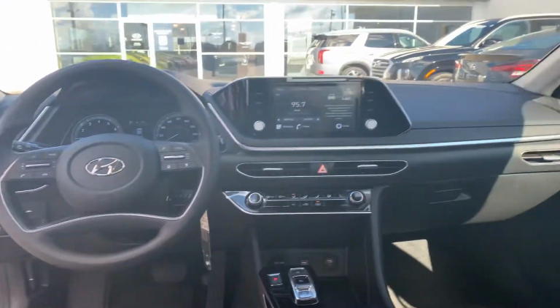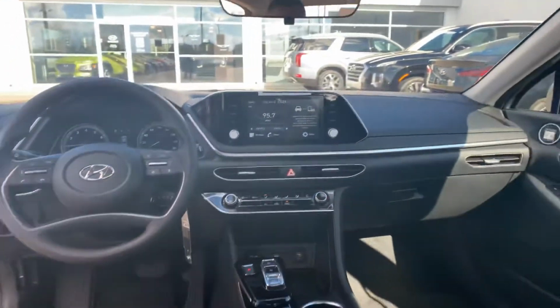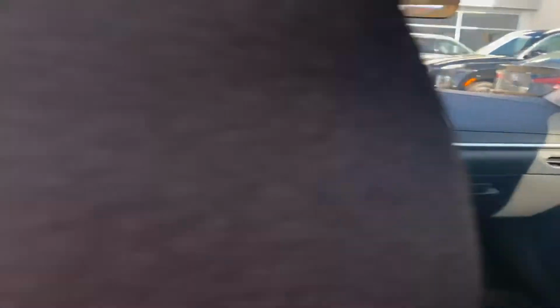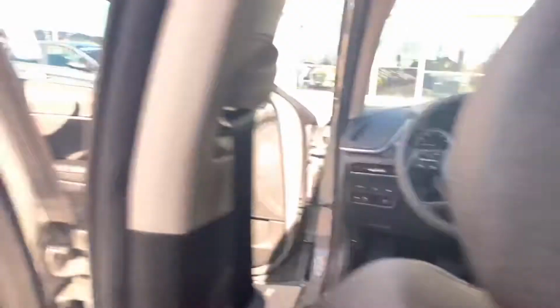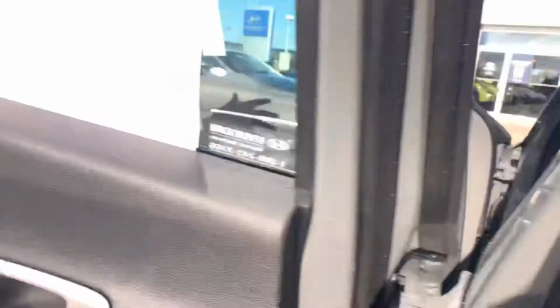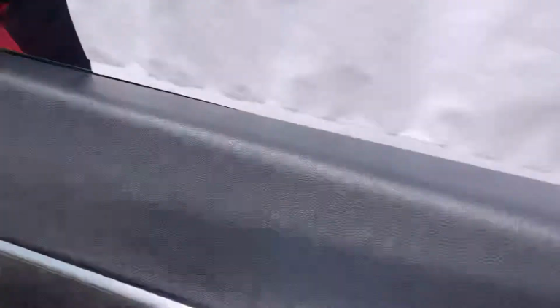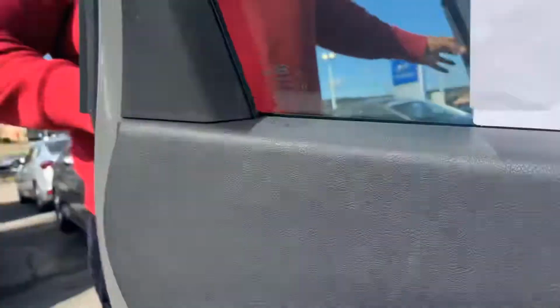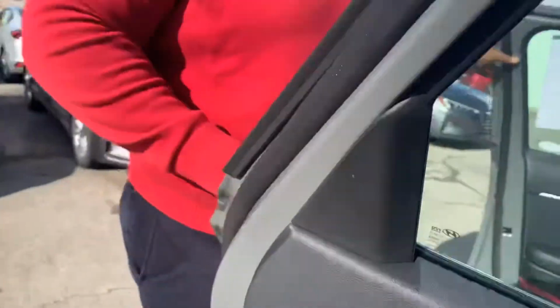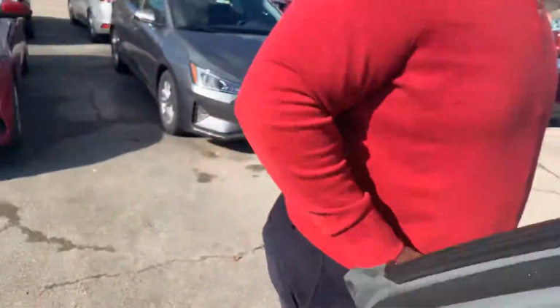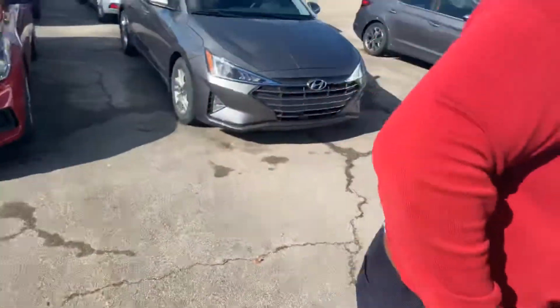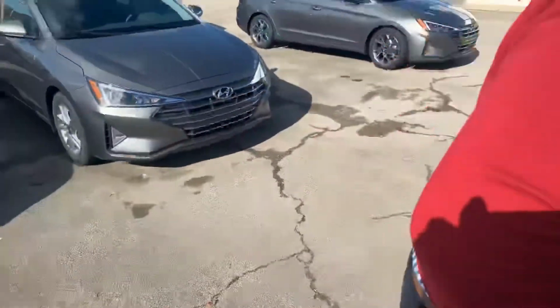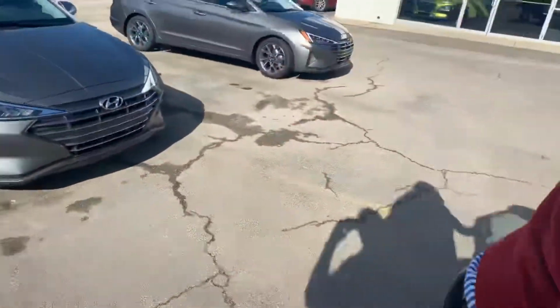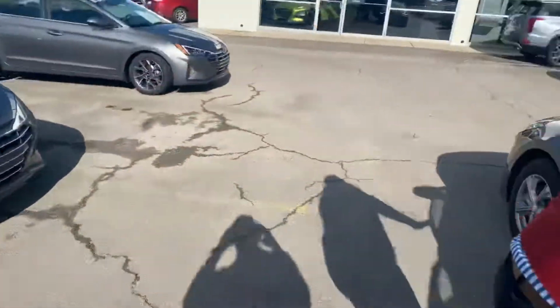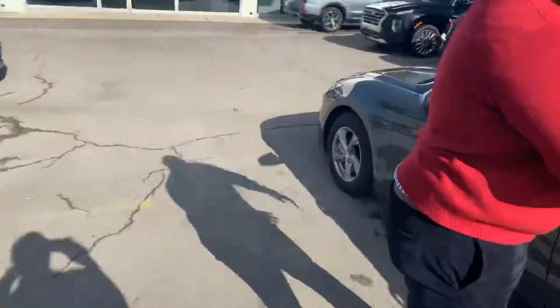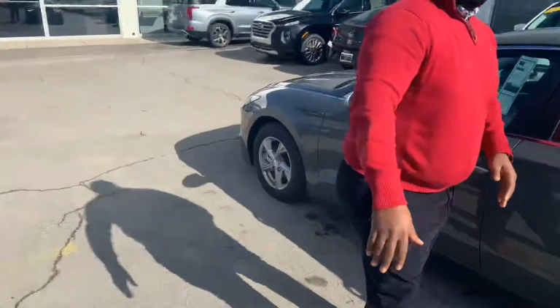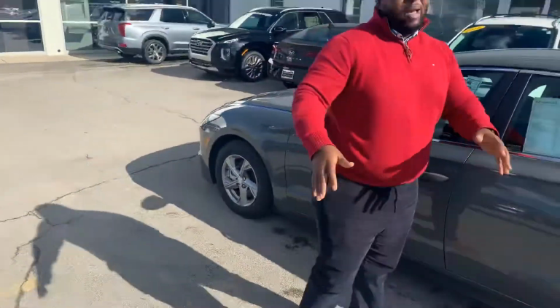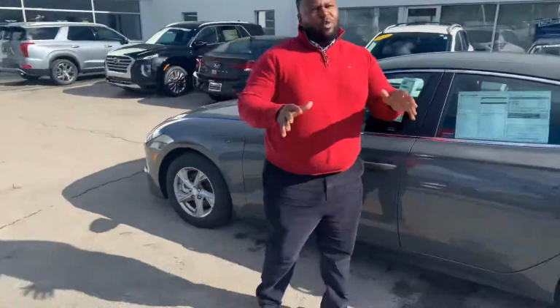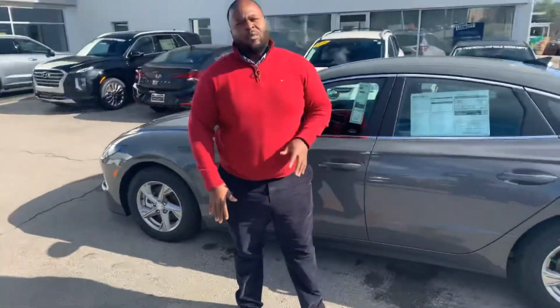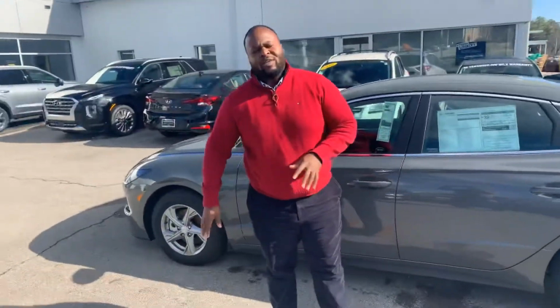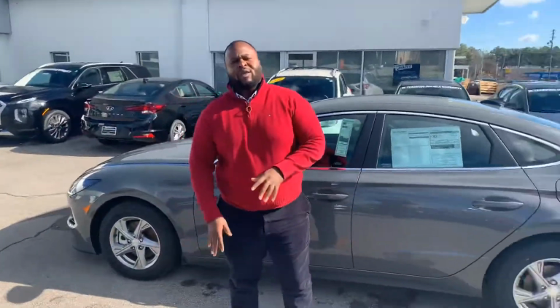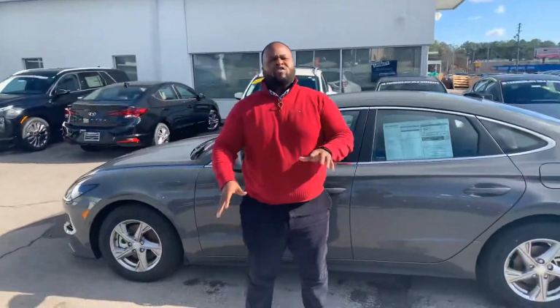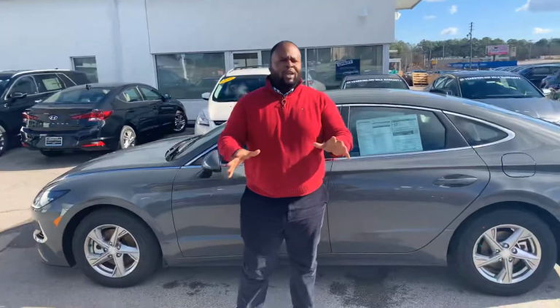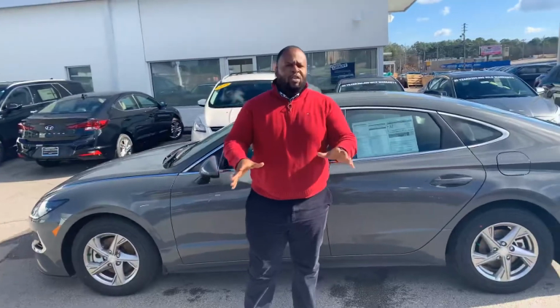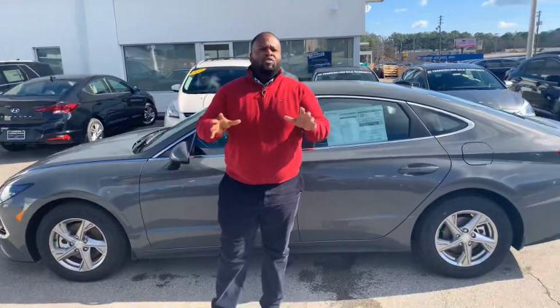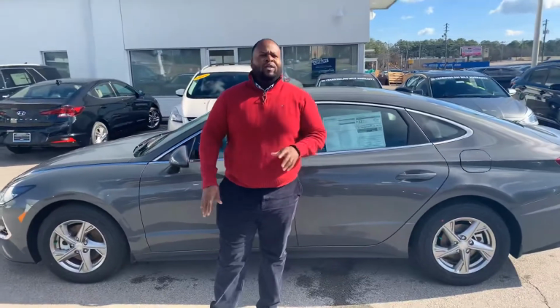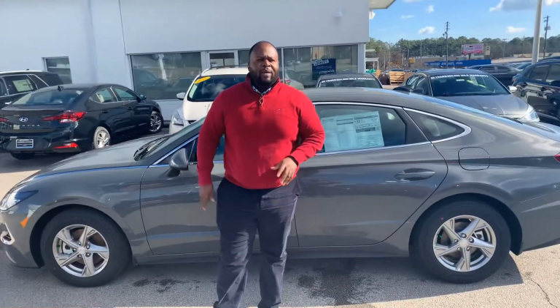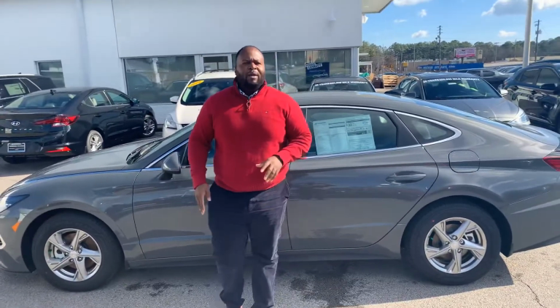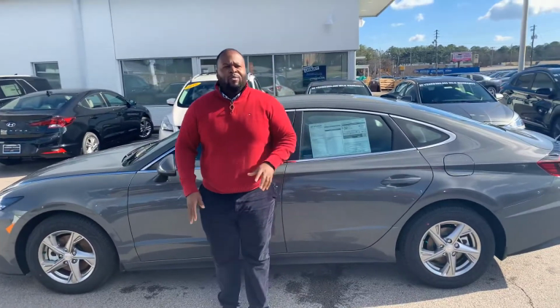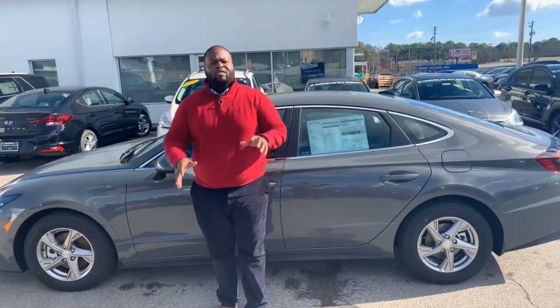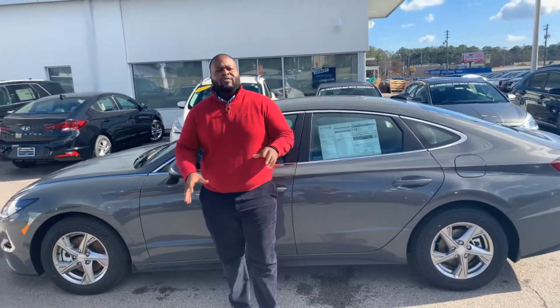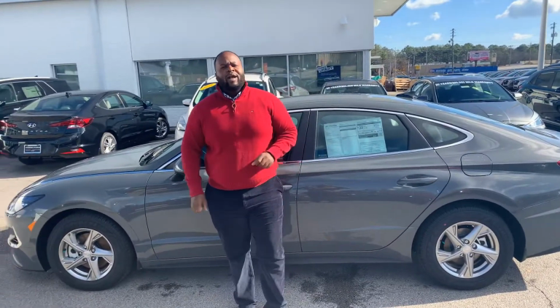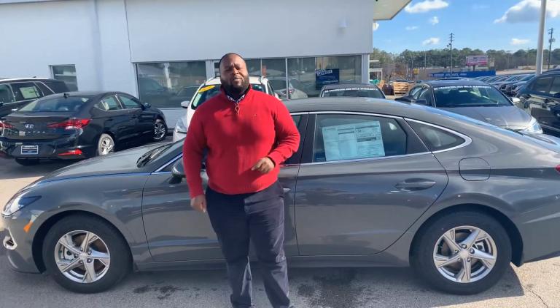The best part about this vehicle is going to be the warranty. We have a 5-year, 60,000-mile car warranty, as well as a 20-year, 200,000-mile powertrain warranty. This vehicle is going to be sold exclusively here at Tamron.